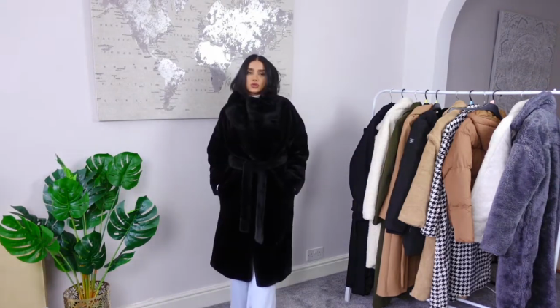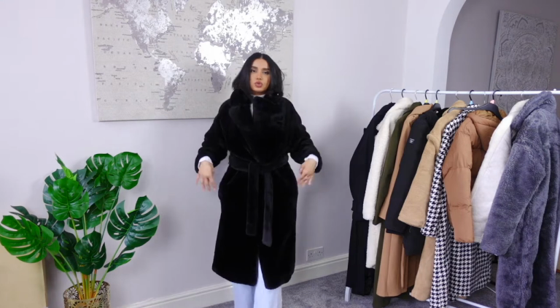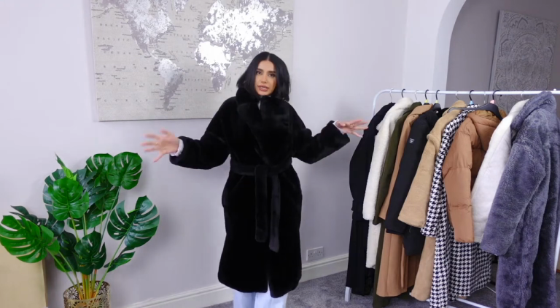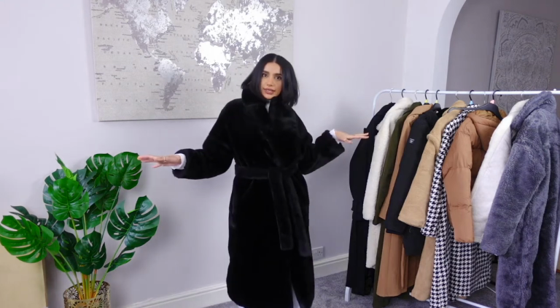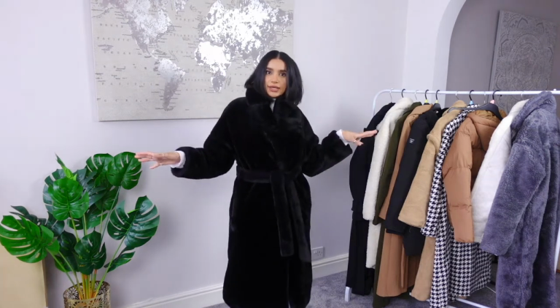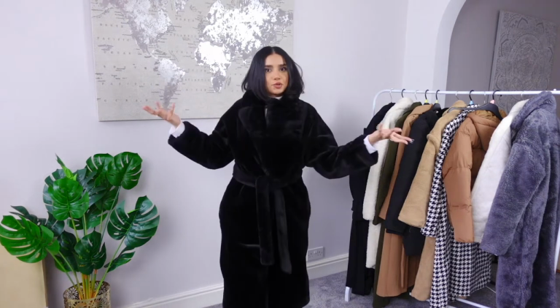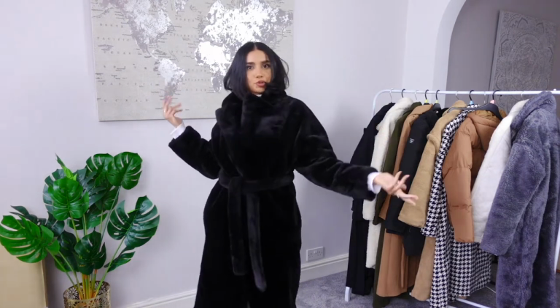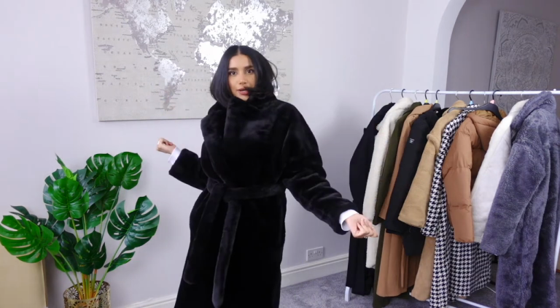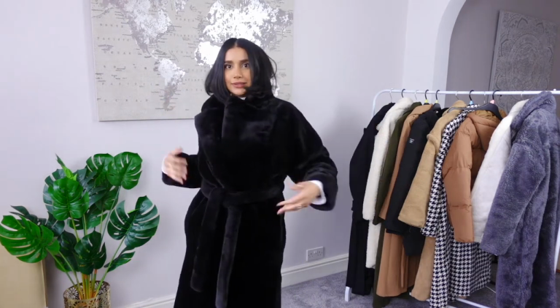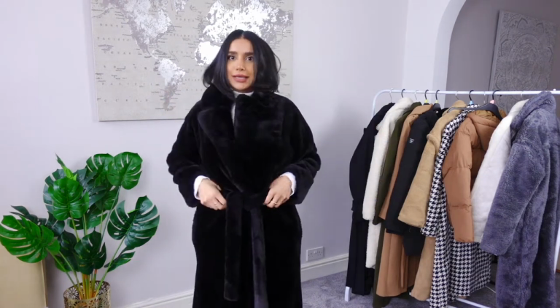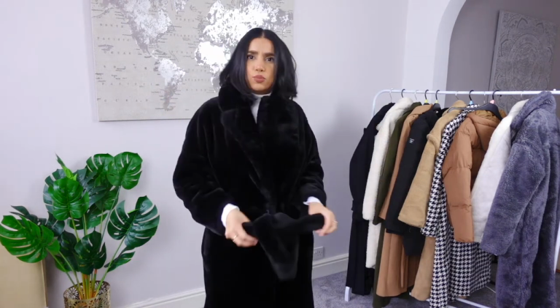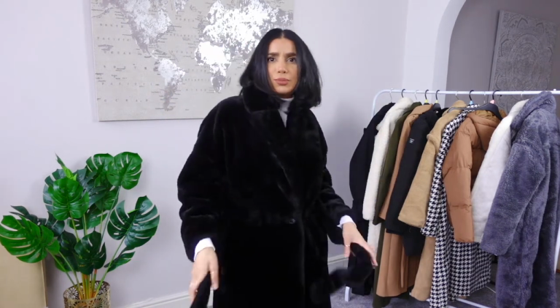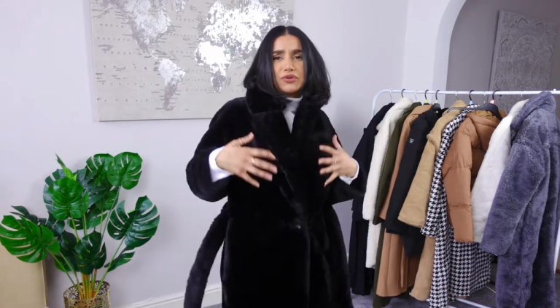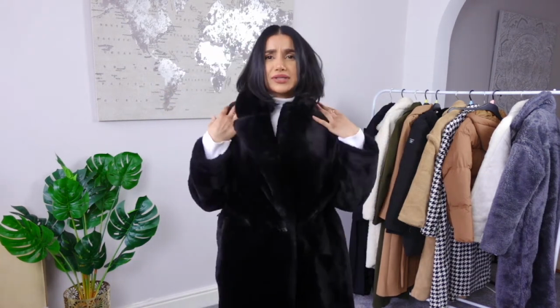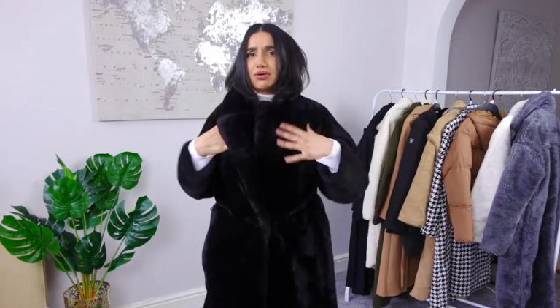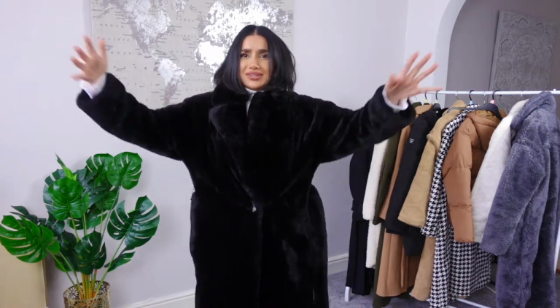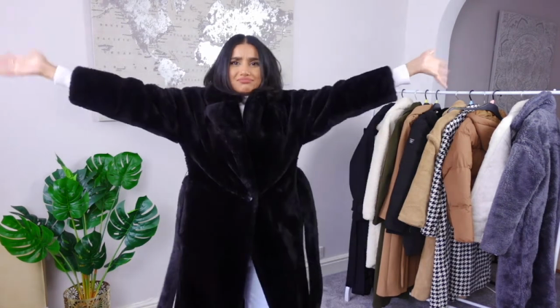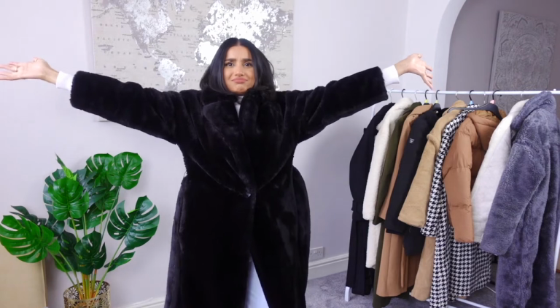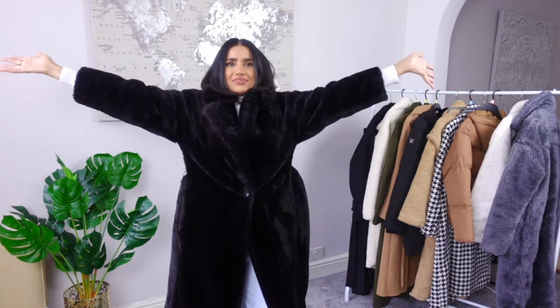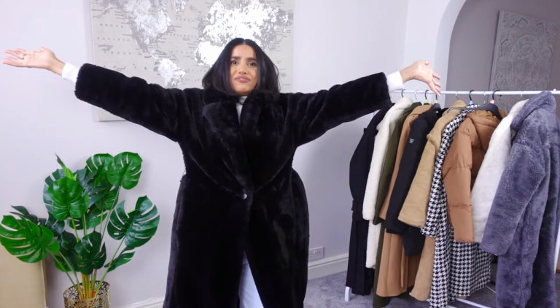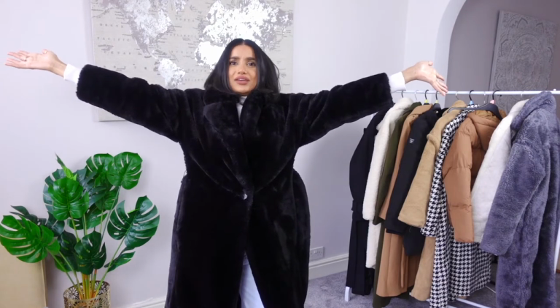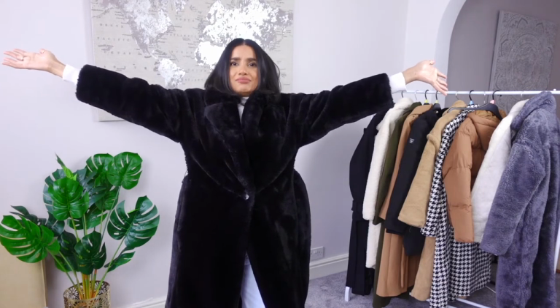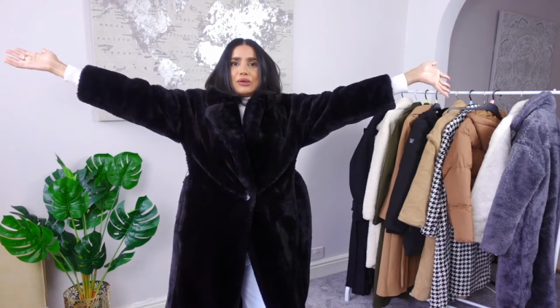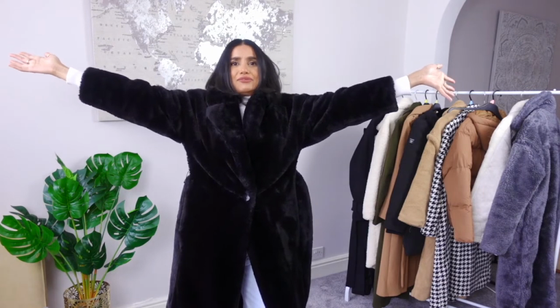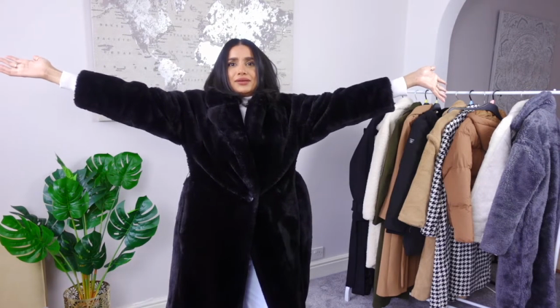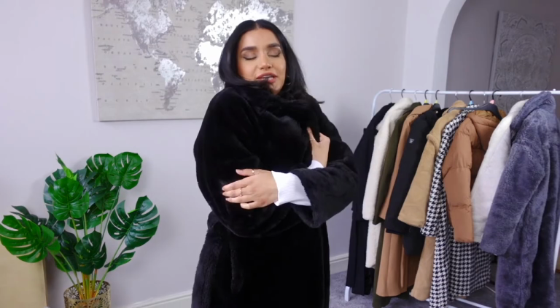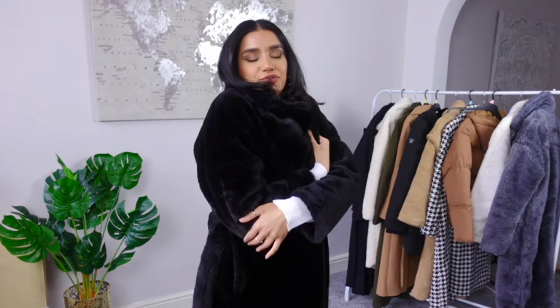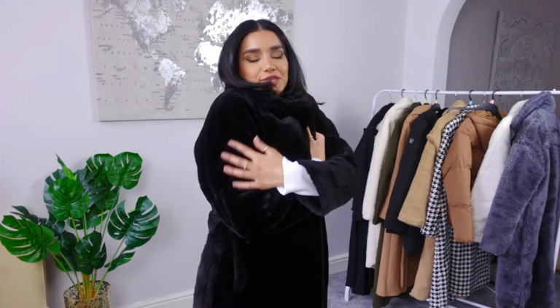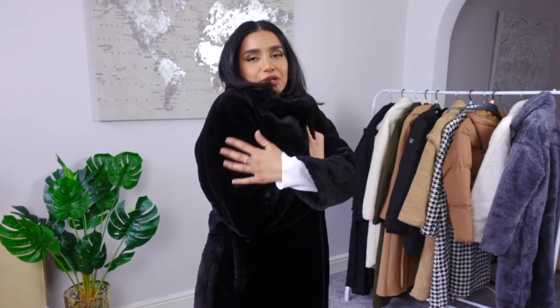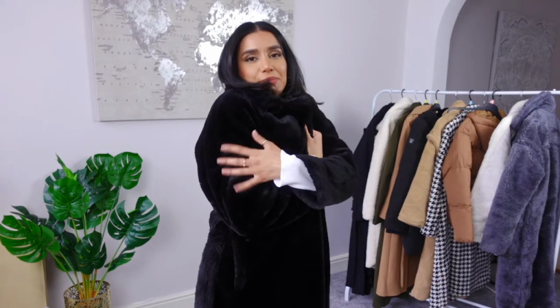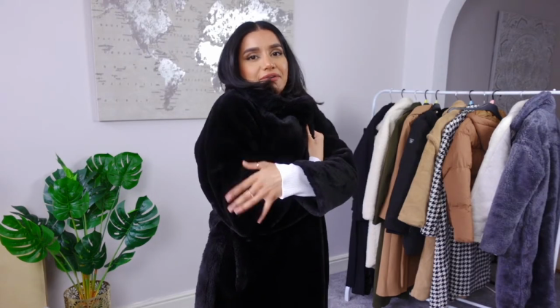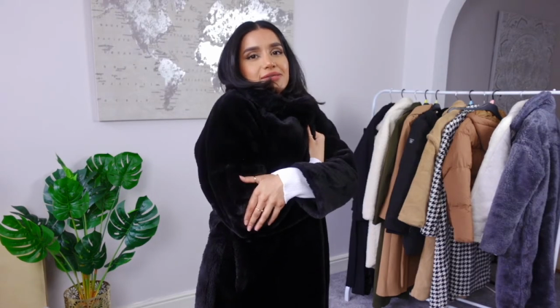It looks so chic. It's on trend. It's warm, it's furry, it's soft — it's everything. This coat is everything. I just feel like a soft cuddly bear in this.